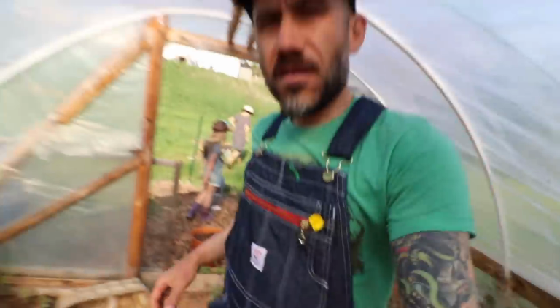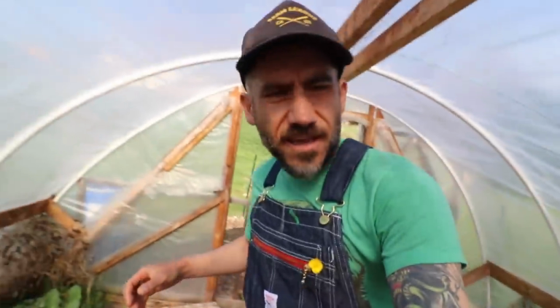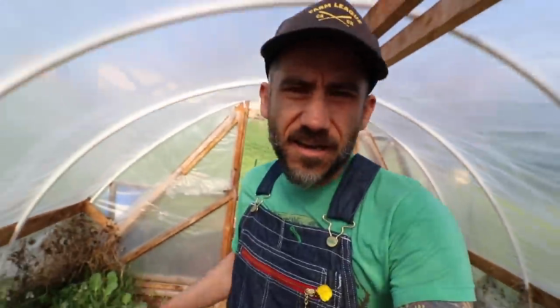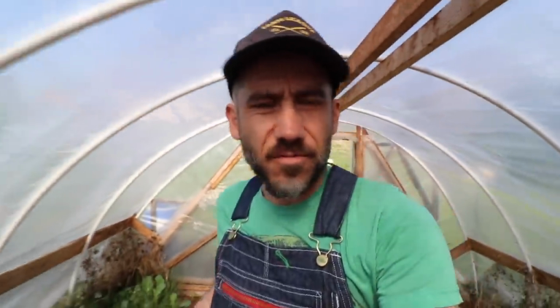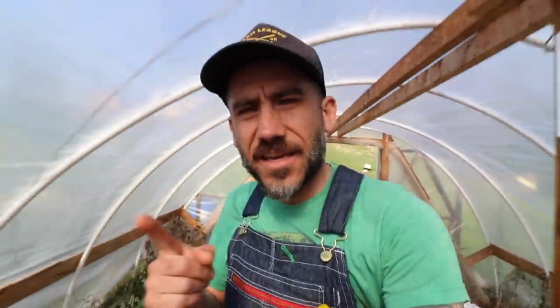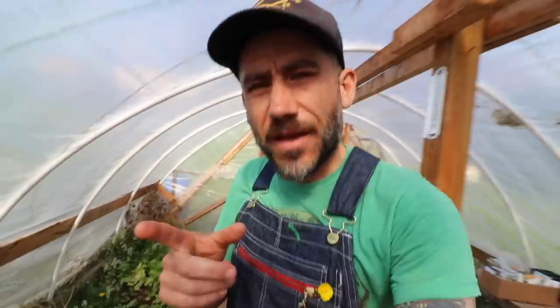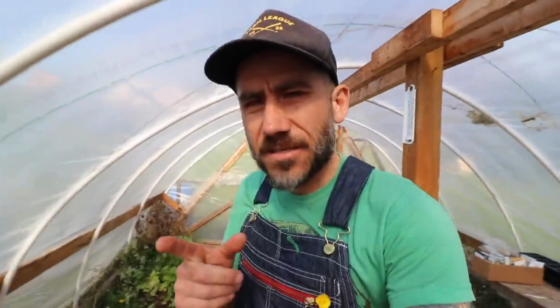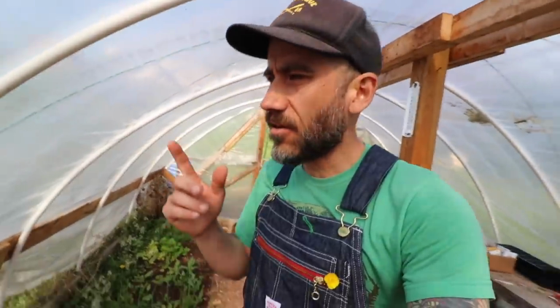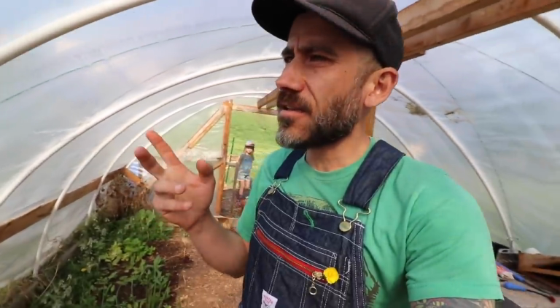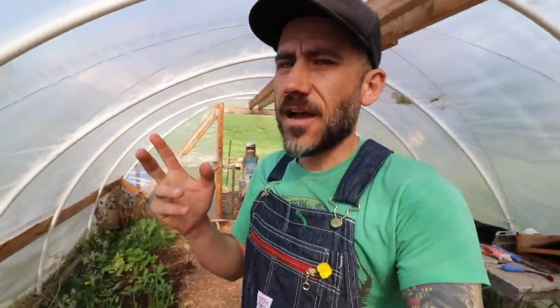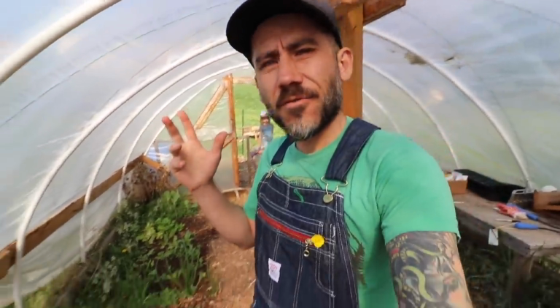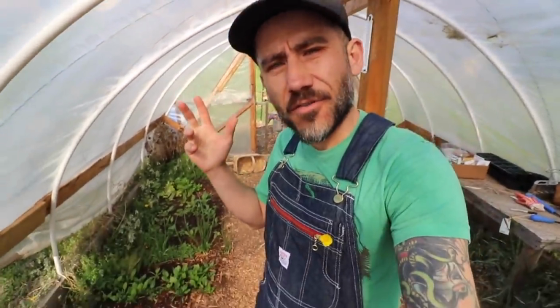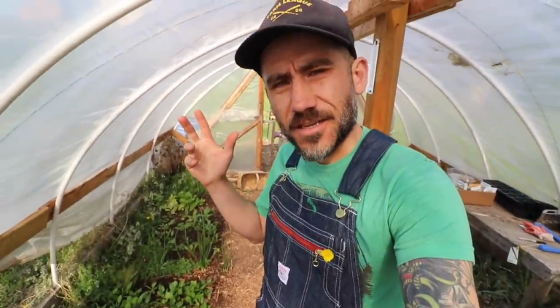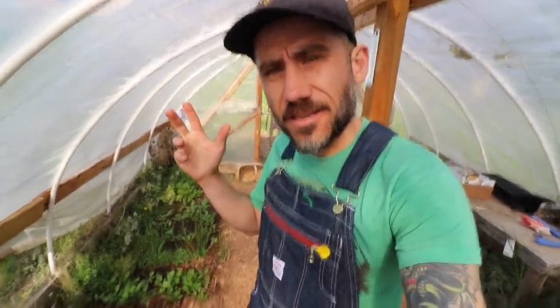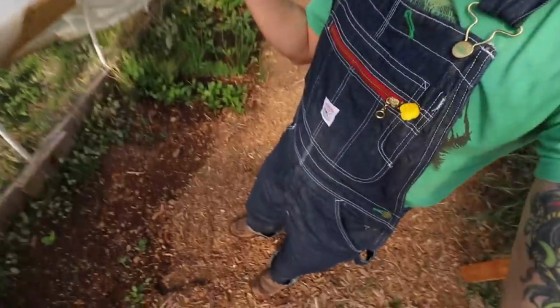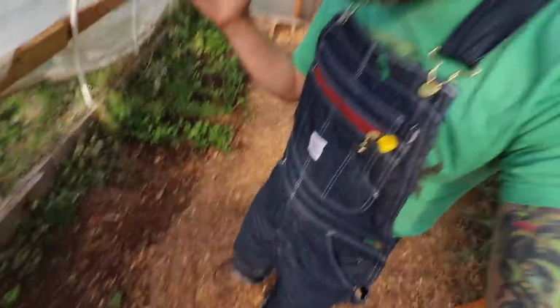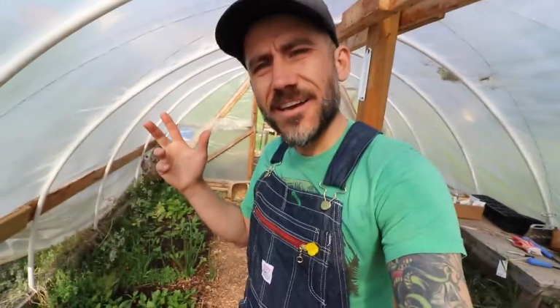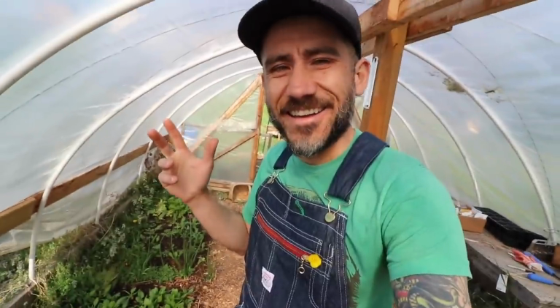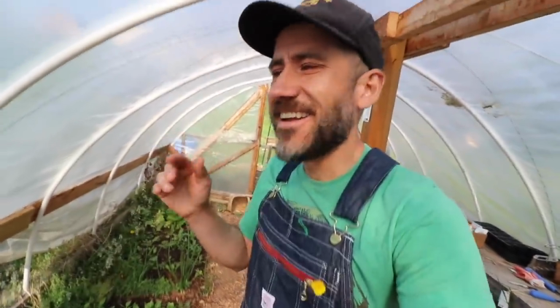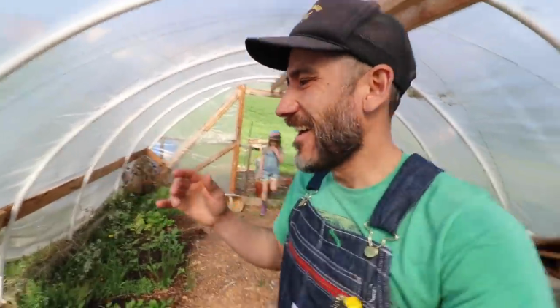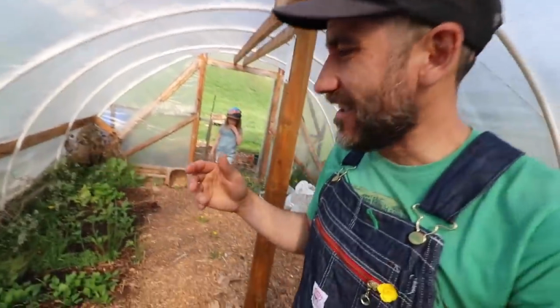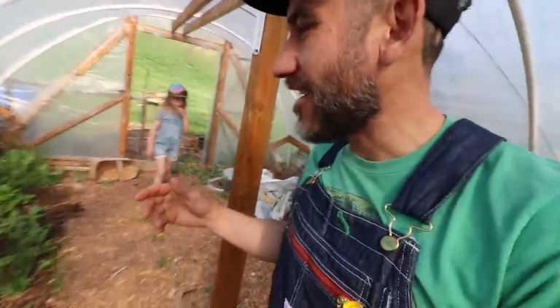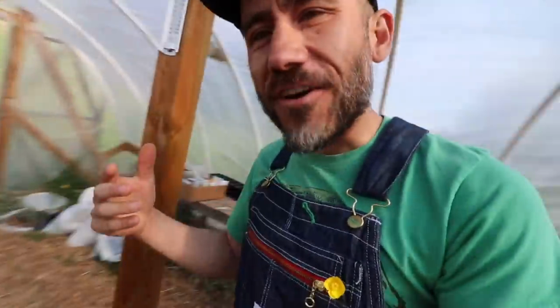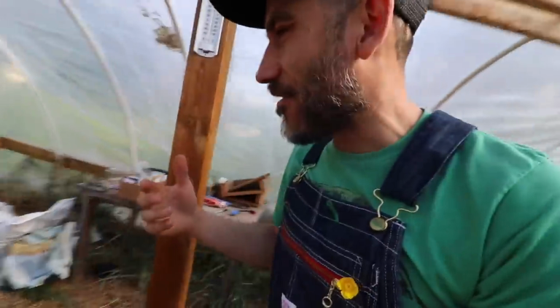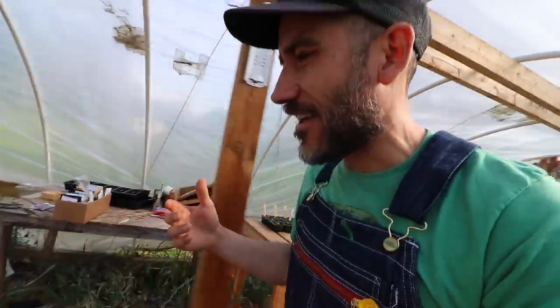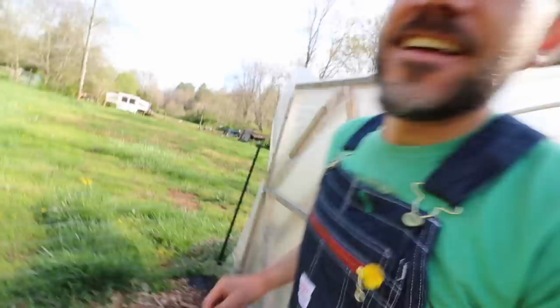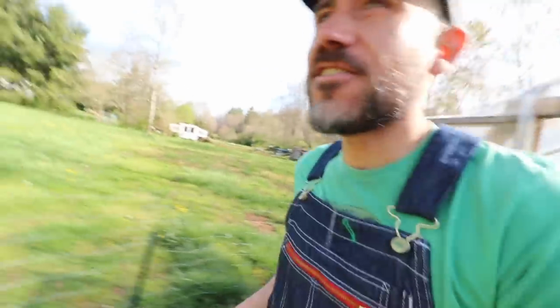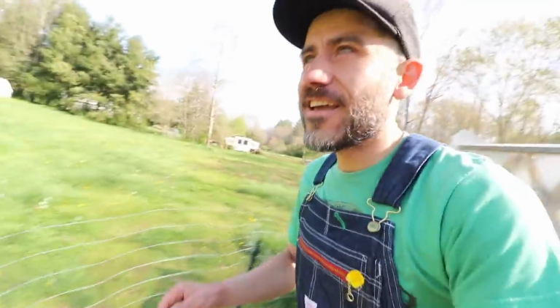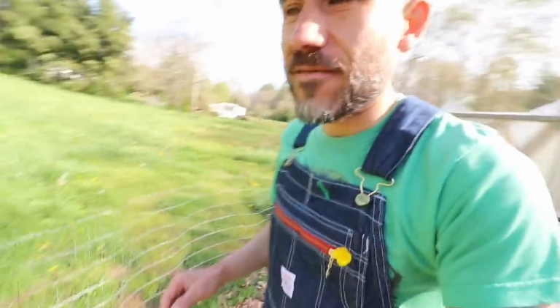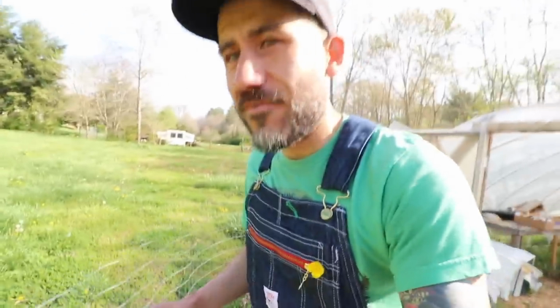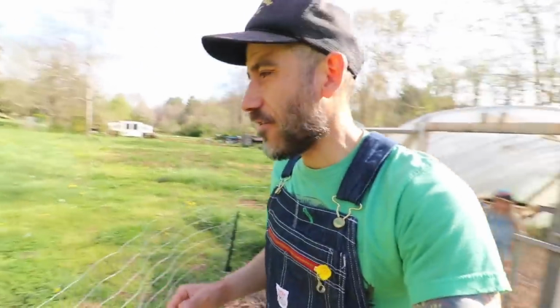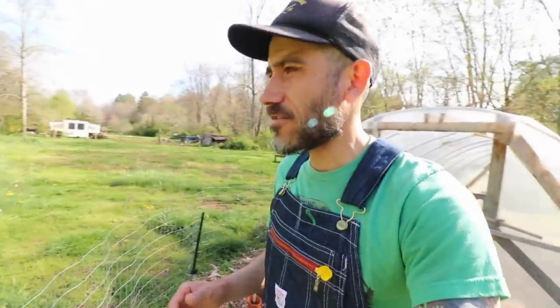Alright, today is one of those days where you wake up and say, you know what? I'm going to wear my overalls today. I think it's overall kind of weather today. So the whole day I'm going to be wearing my overalls.